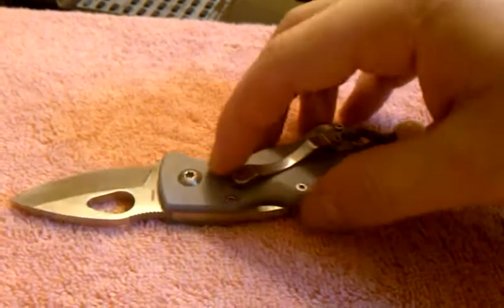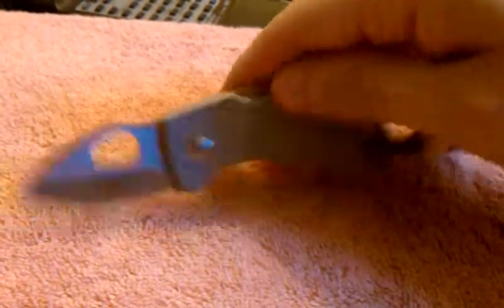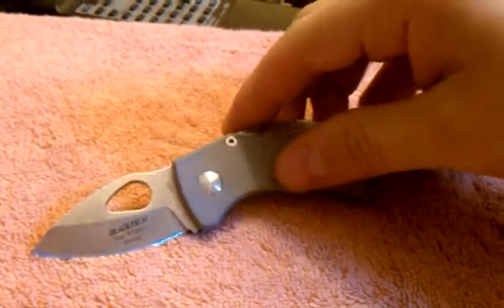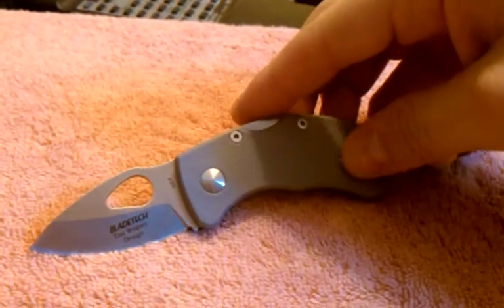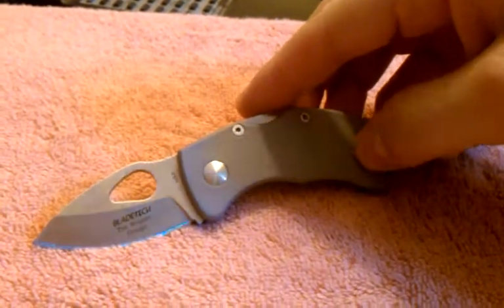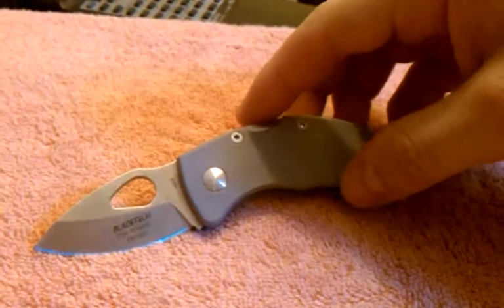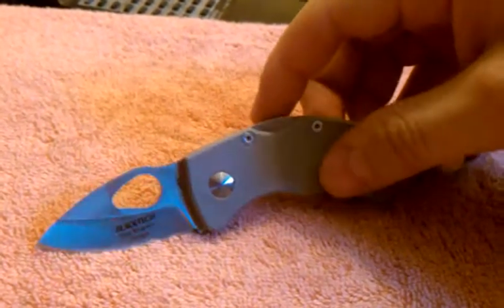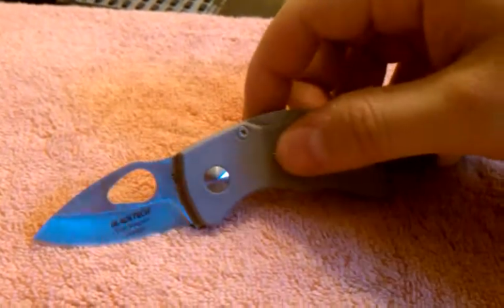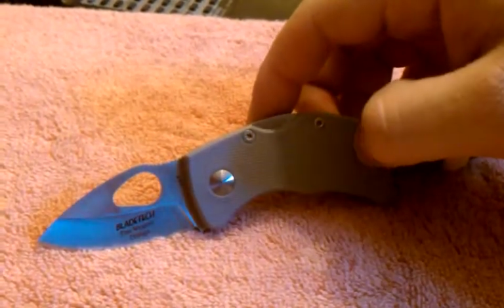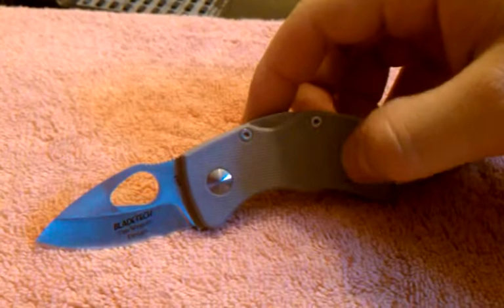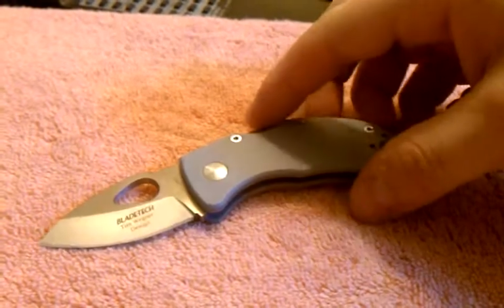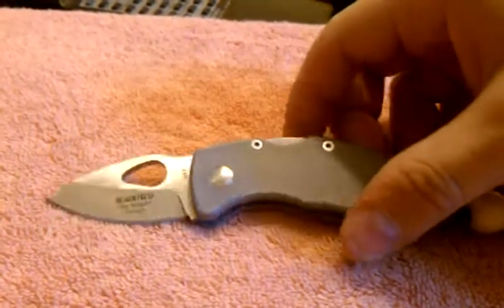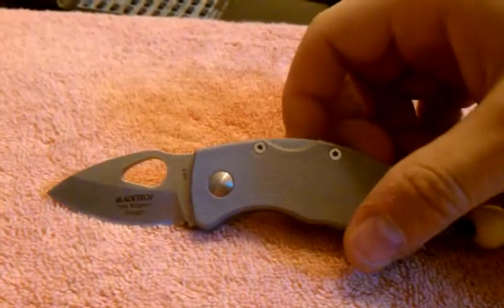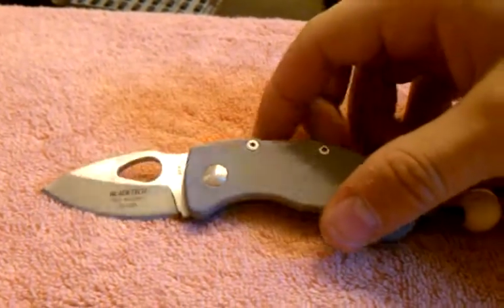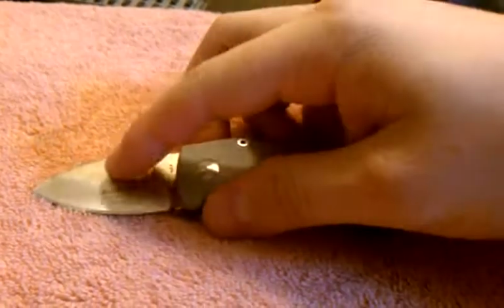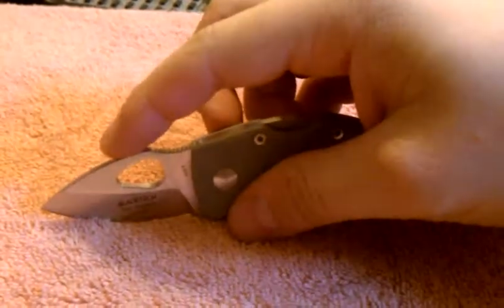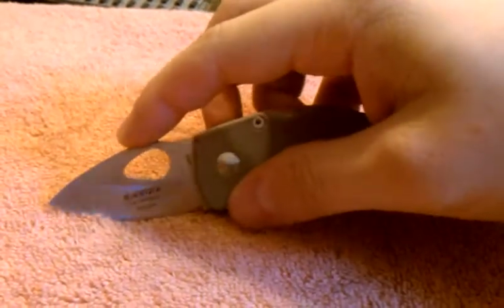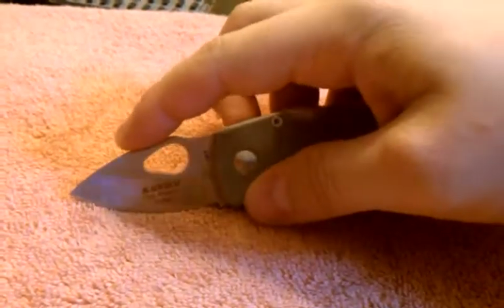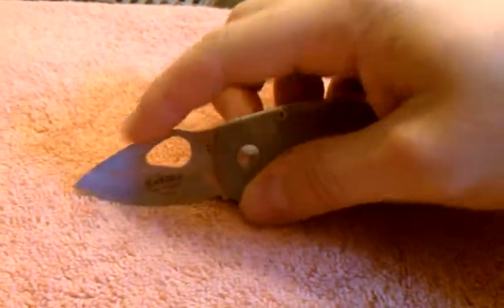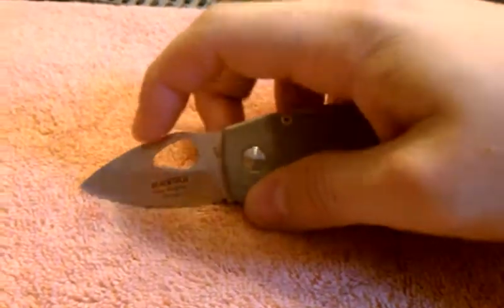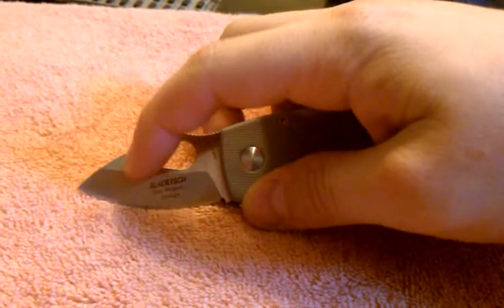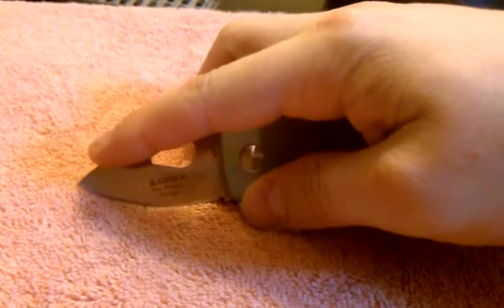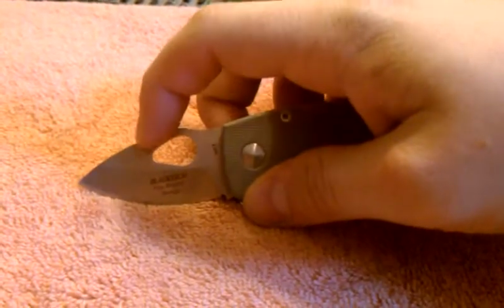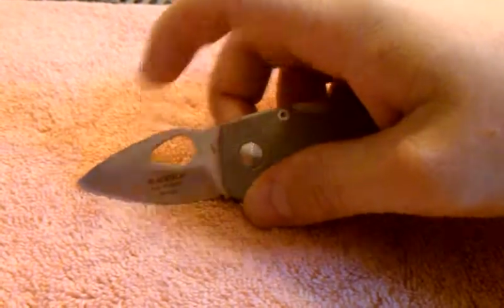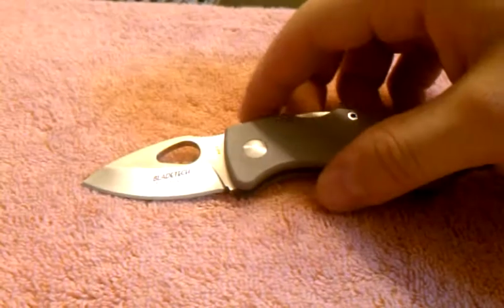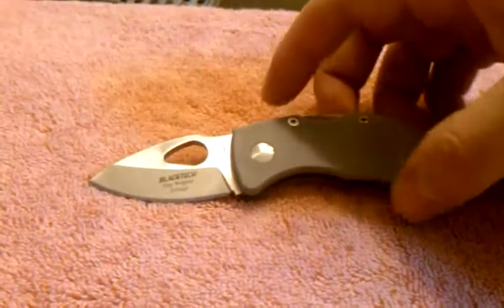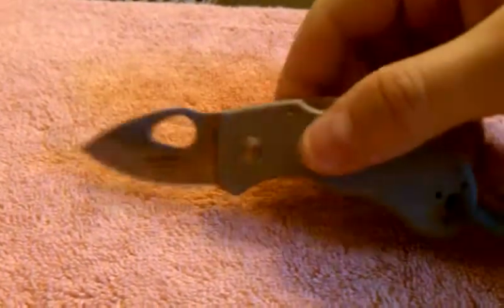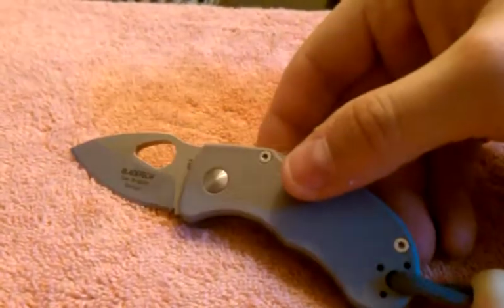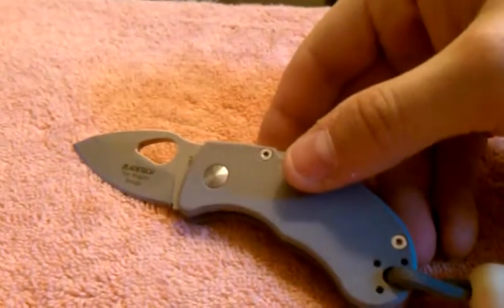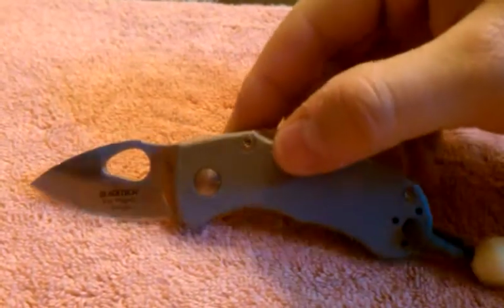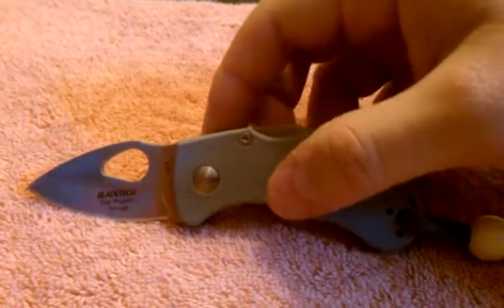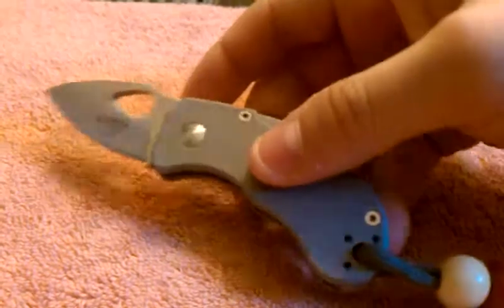FRN handles, gray — comes in a couple different colors, I think black and purple. It's very similar to the Mouse; it just has a leaf shape instead of a little groove right here. Basically the same exact knife, other than that blade shape.